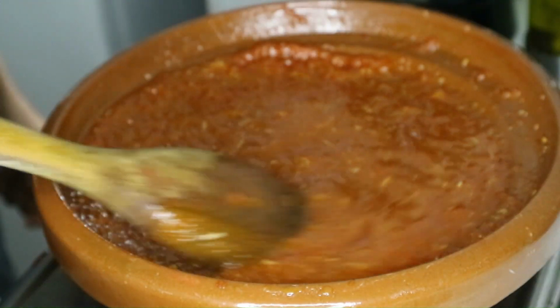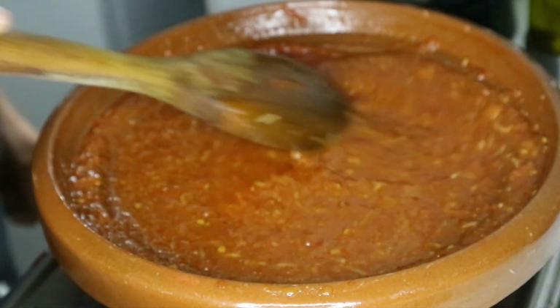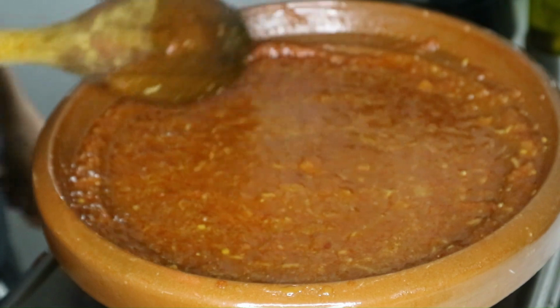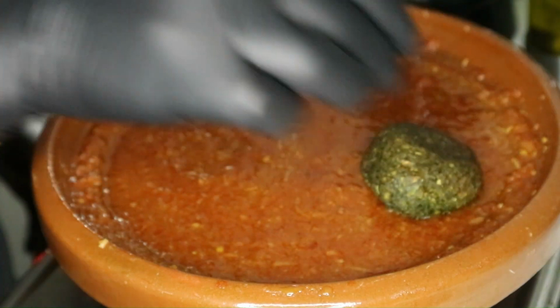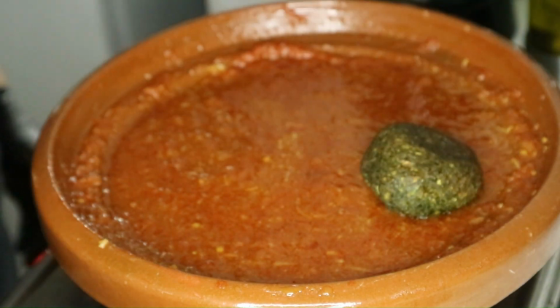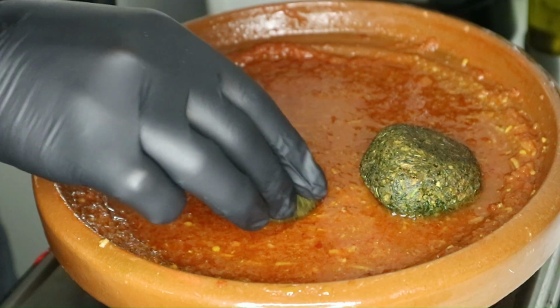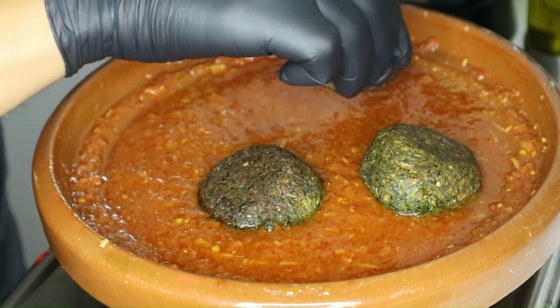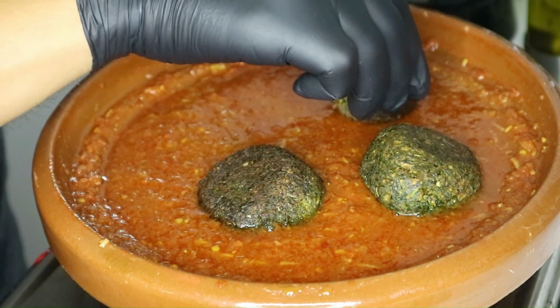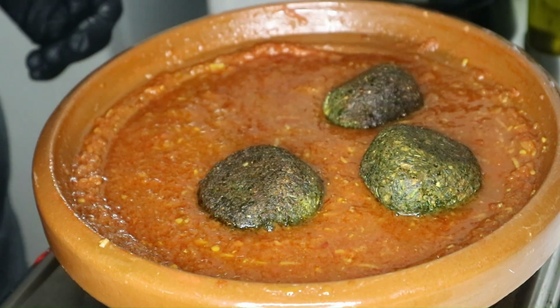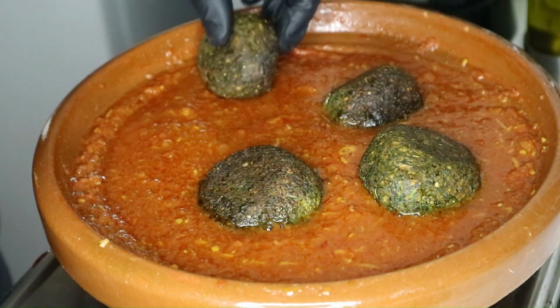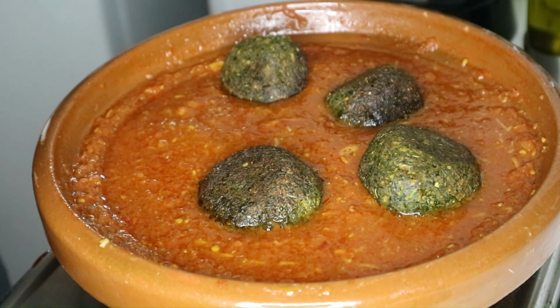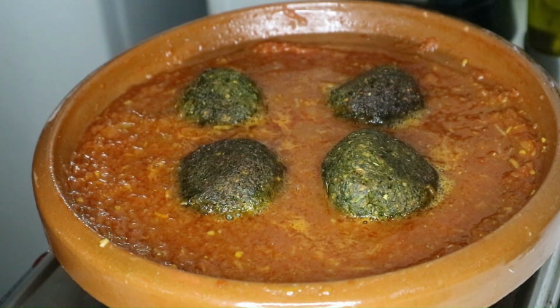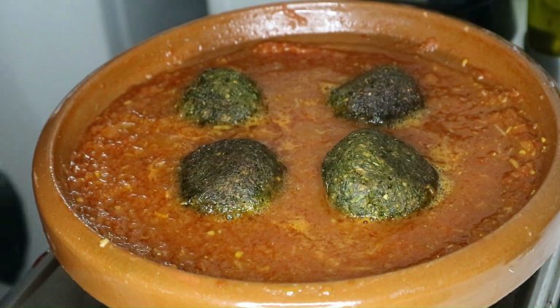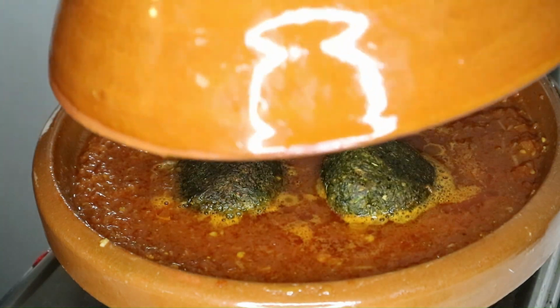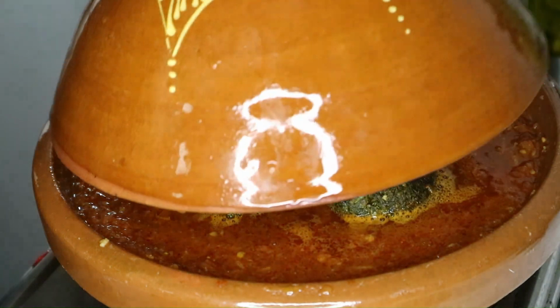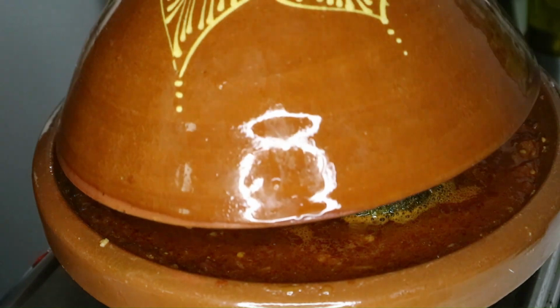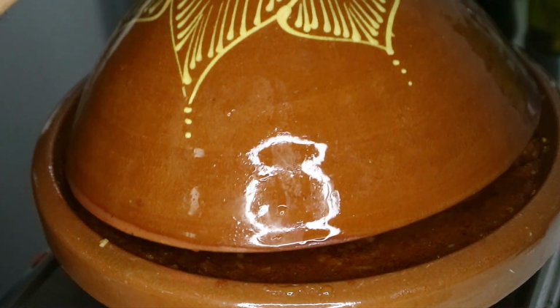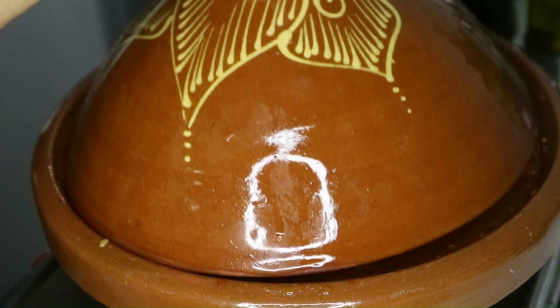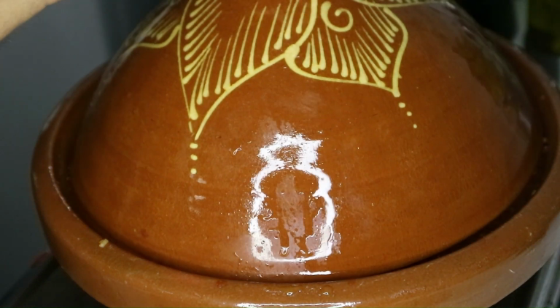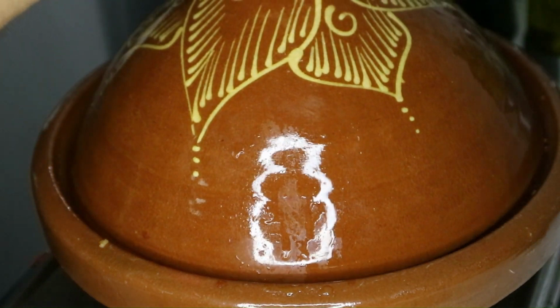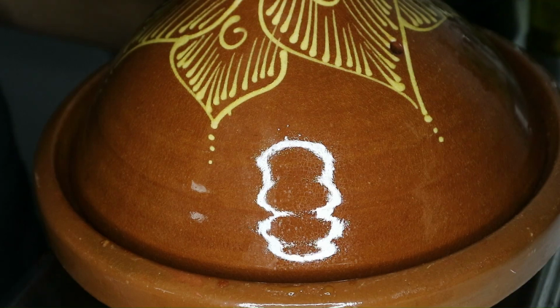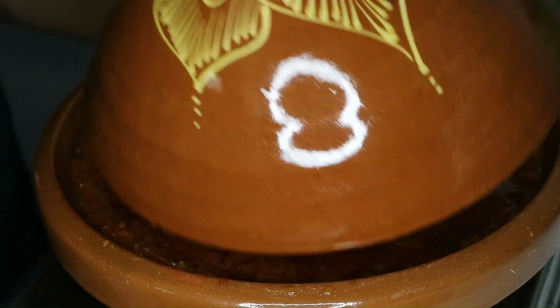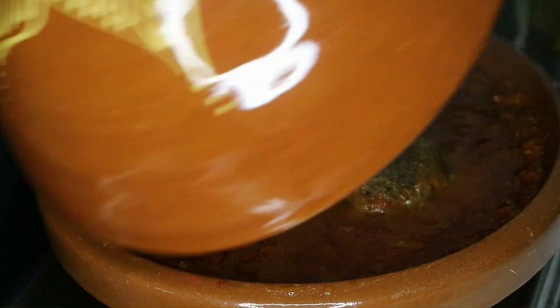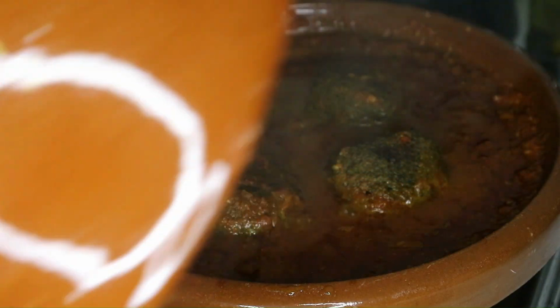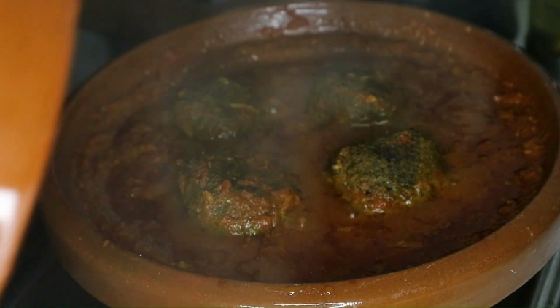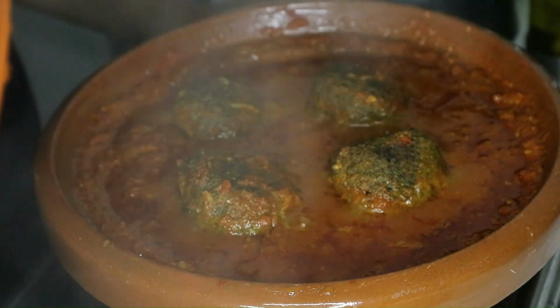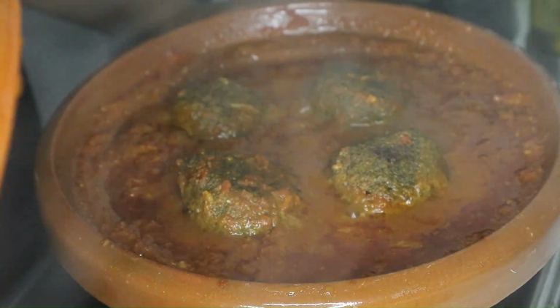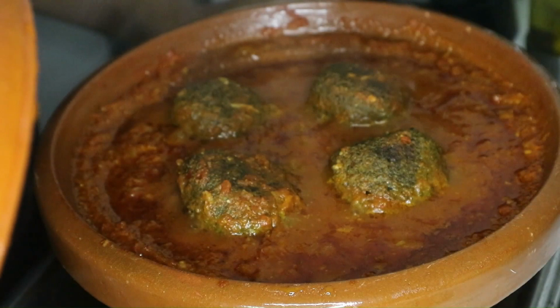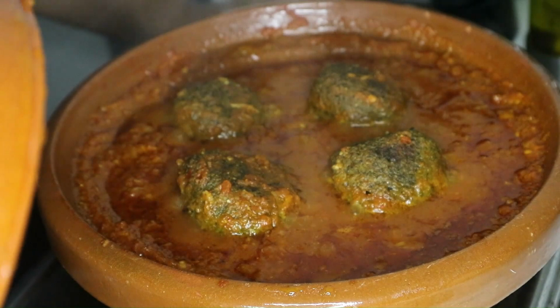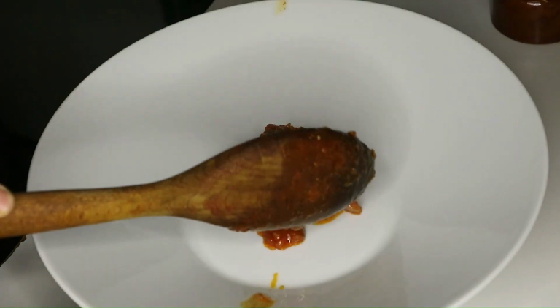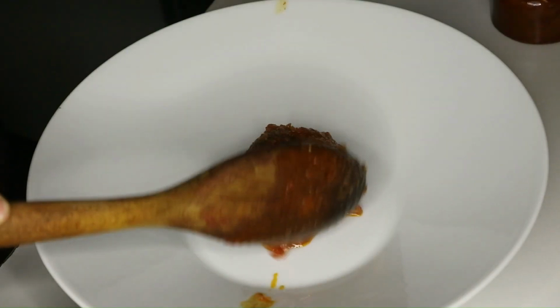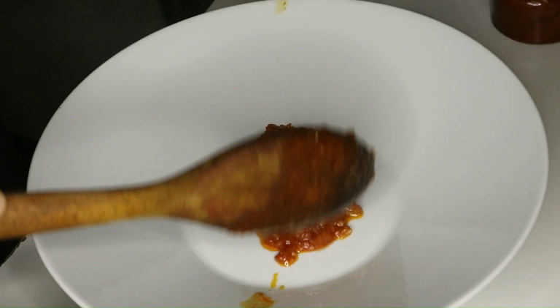In the same pan, add the dail balls to infuse the flavor and cover for about 15 minutes. Then turn off the heat and plate up — arrange the dish with some sauce, the dail balls, and the fried pepper.